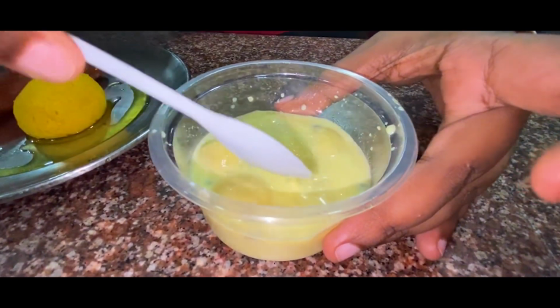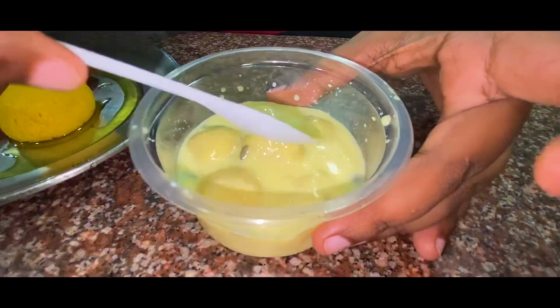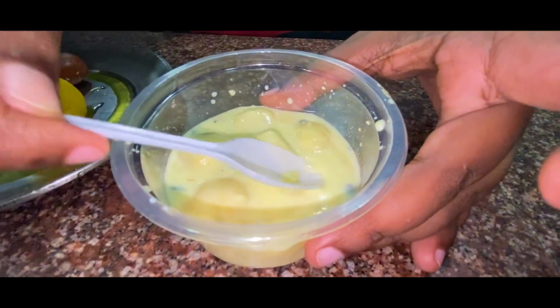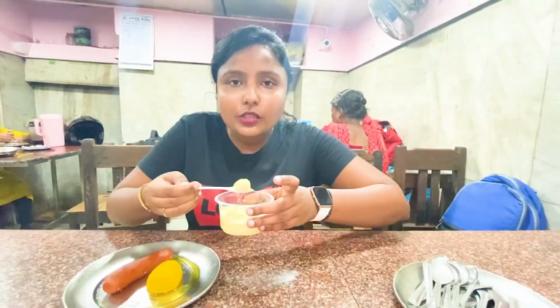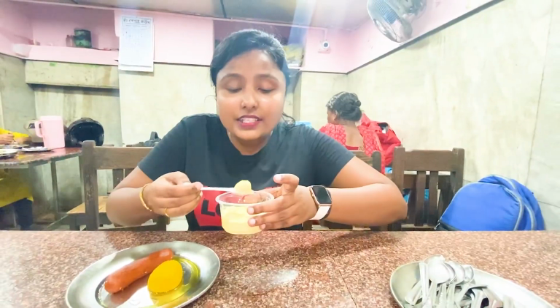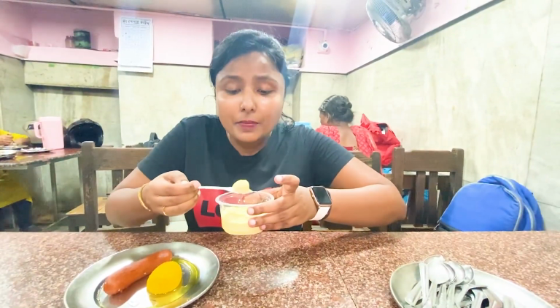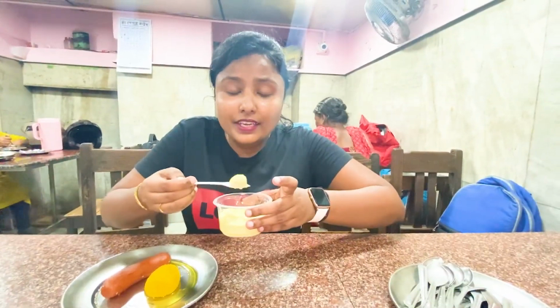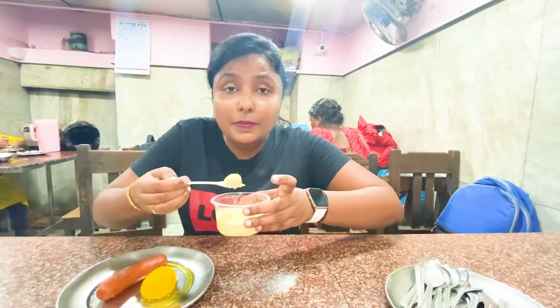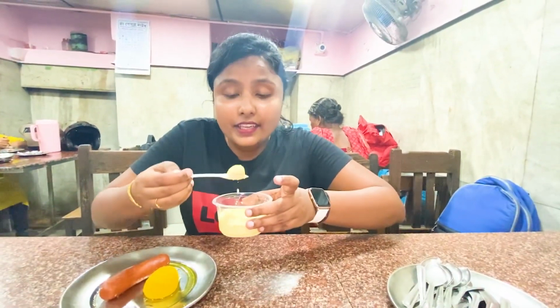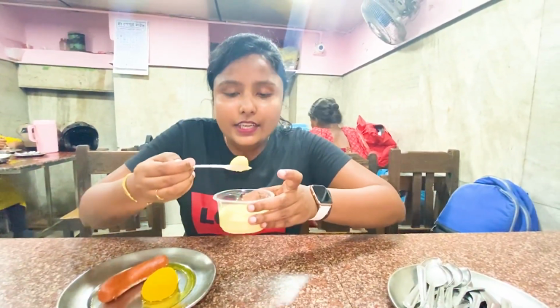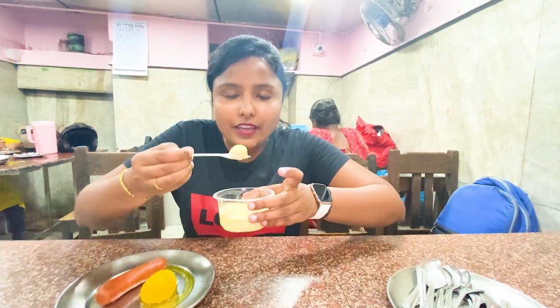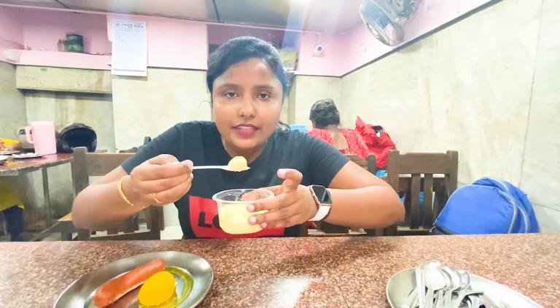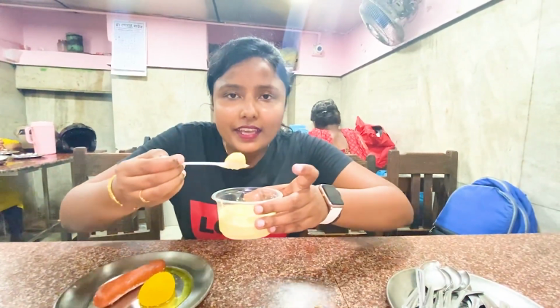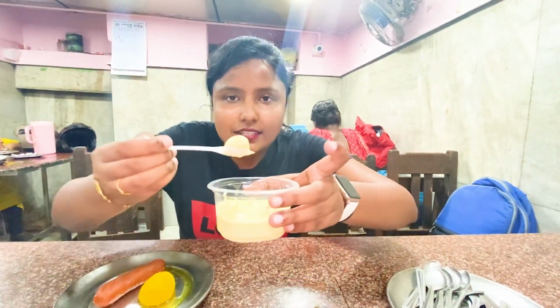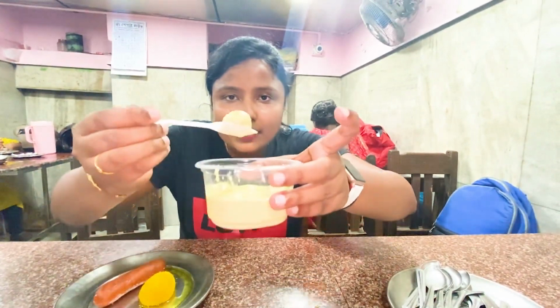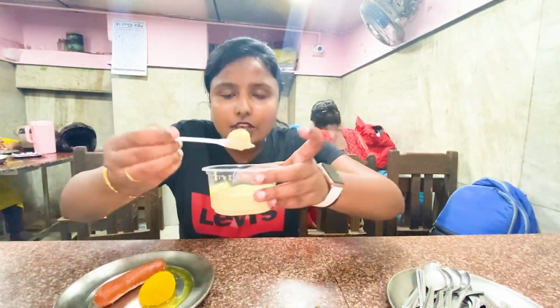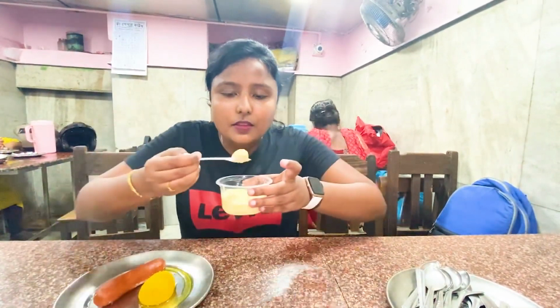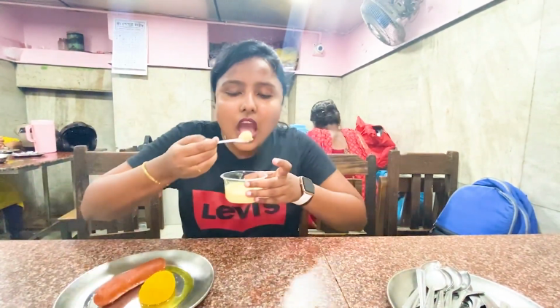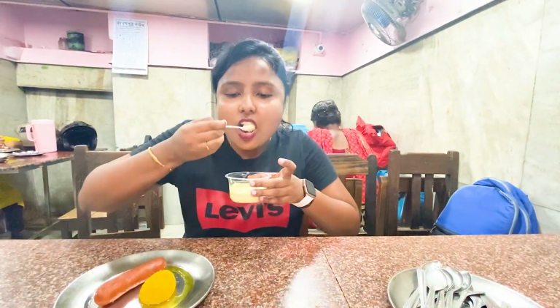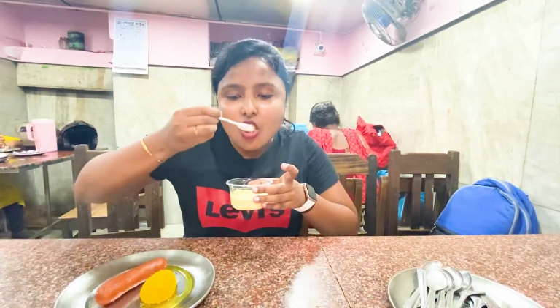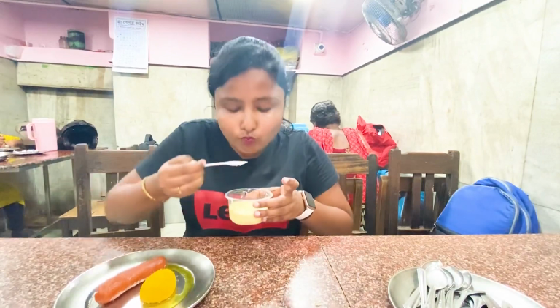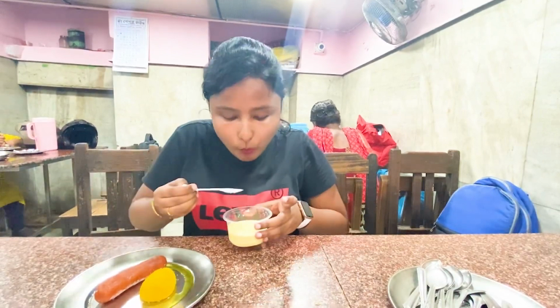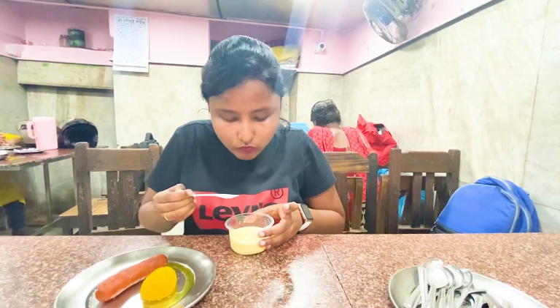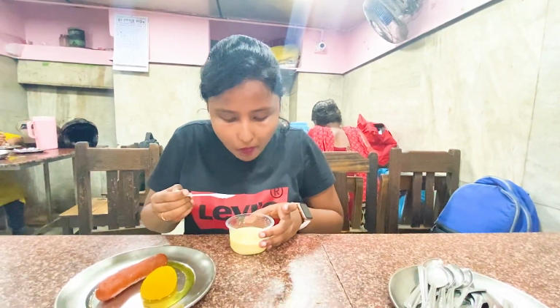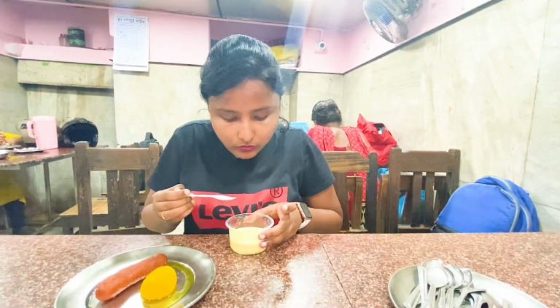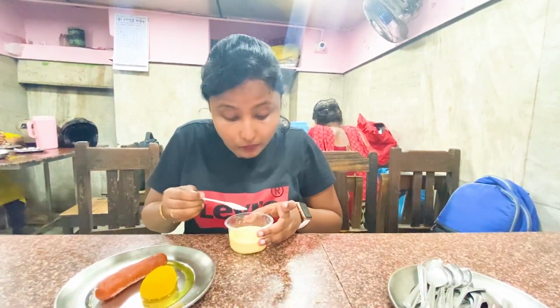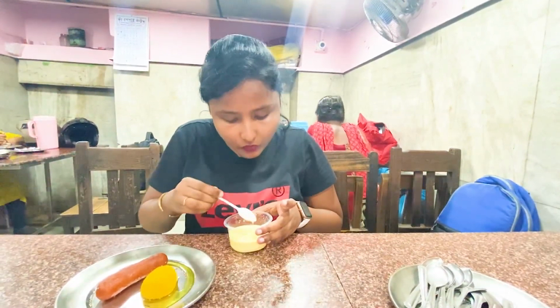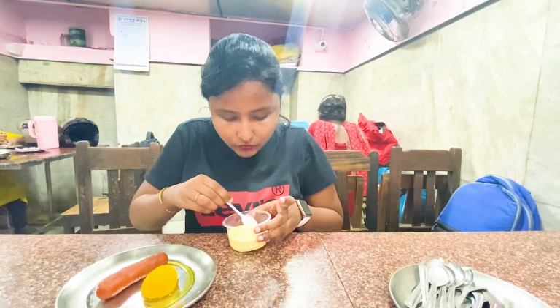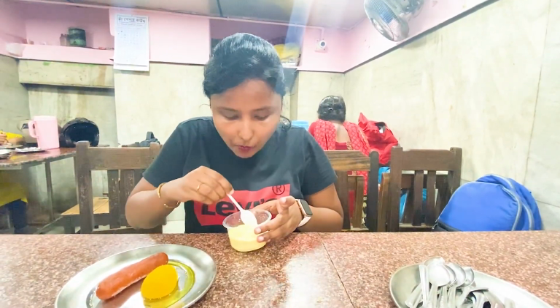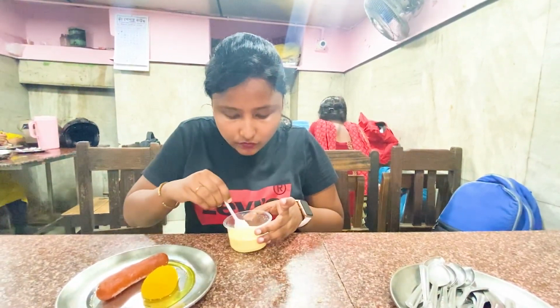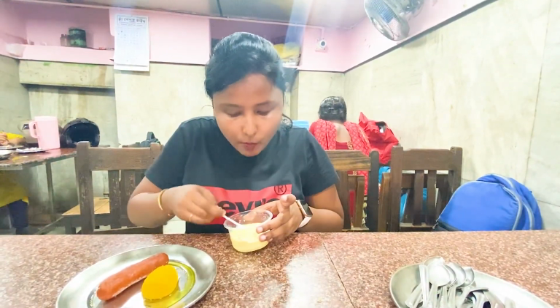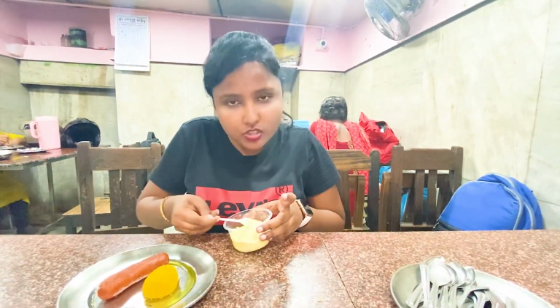Guys, I'm going to taste this Rasmalai now. Let's see how it is. Cheers! It's very good.